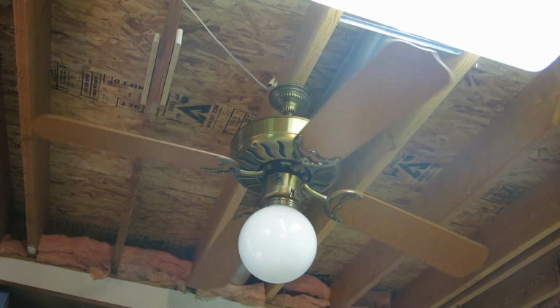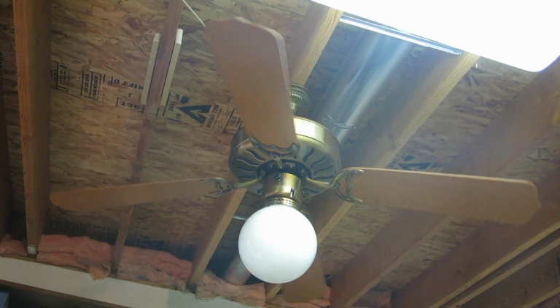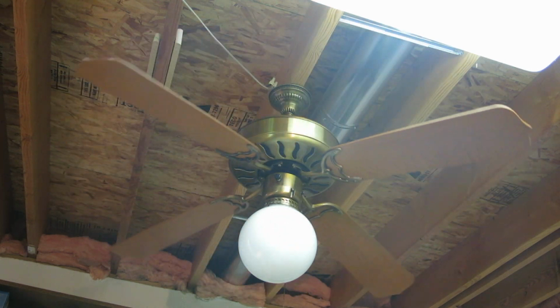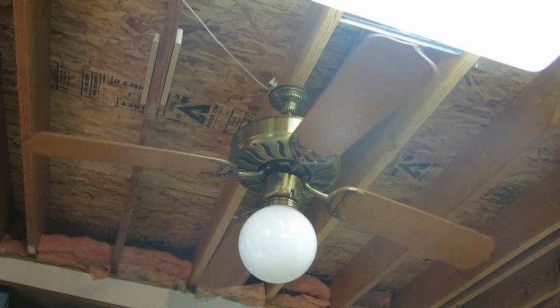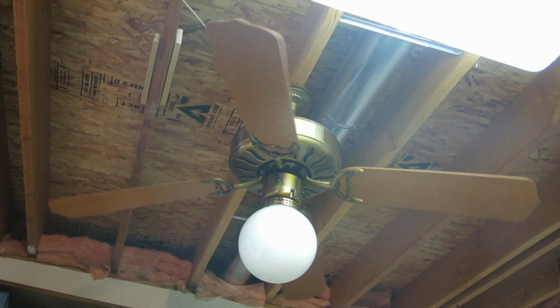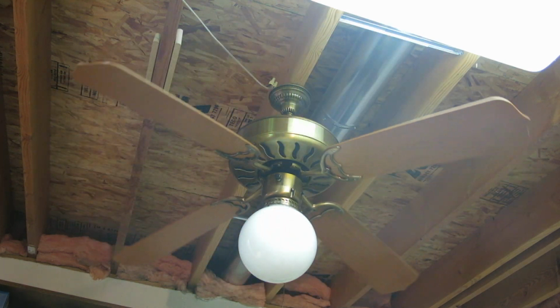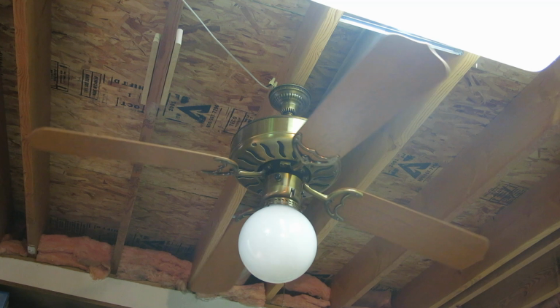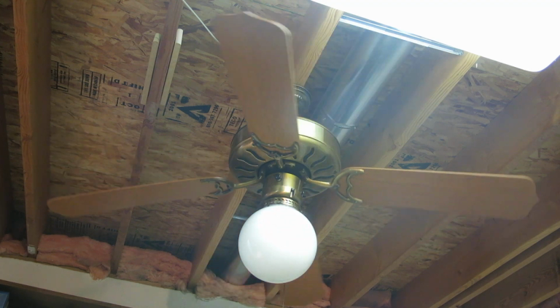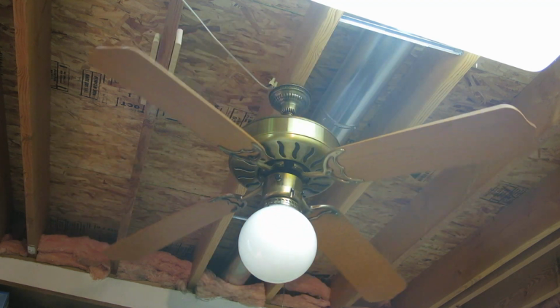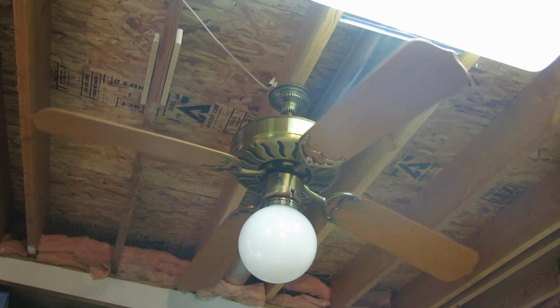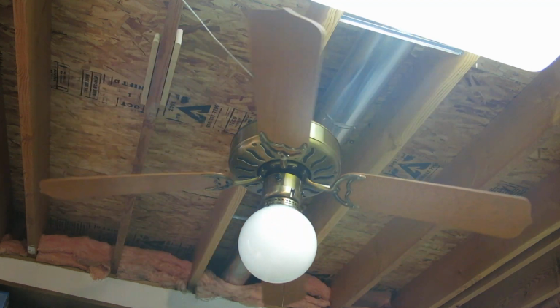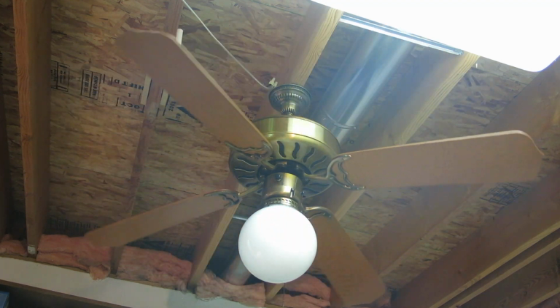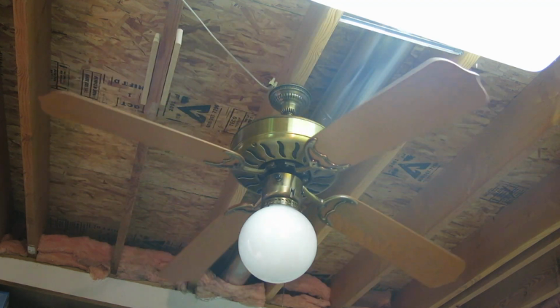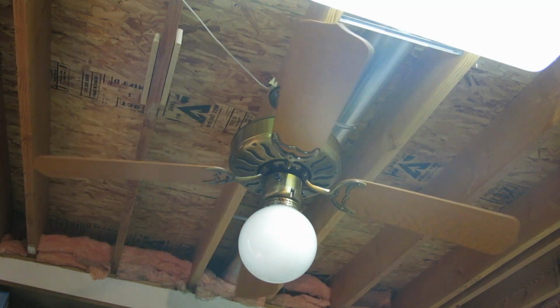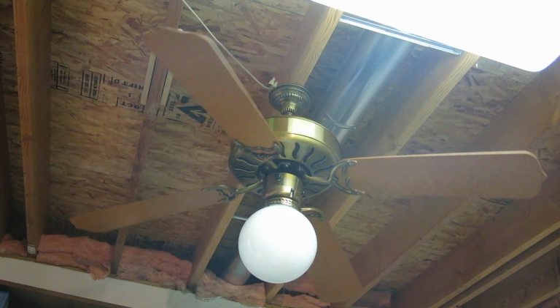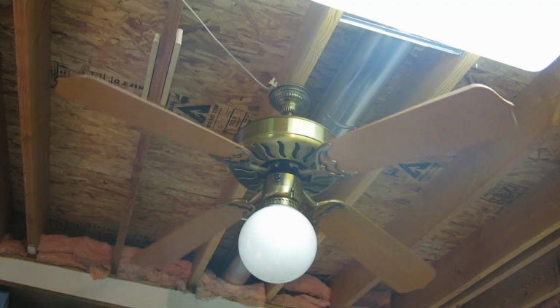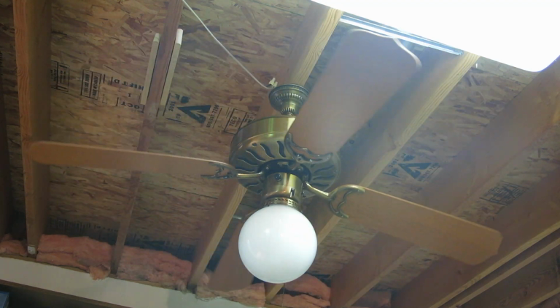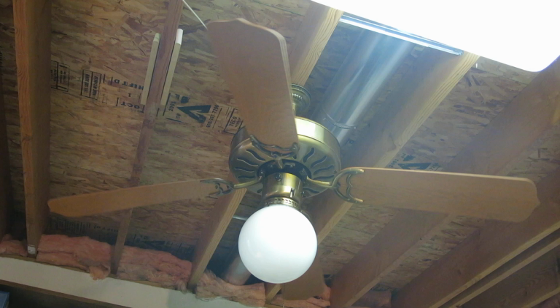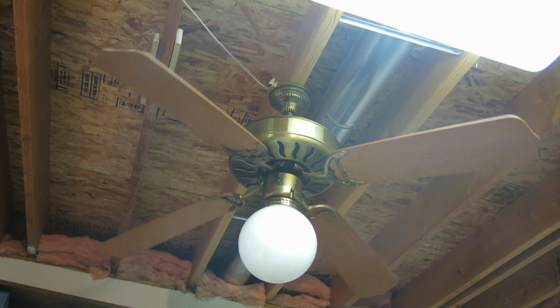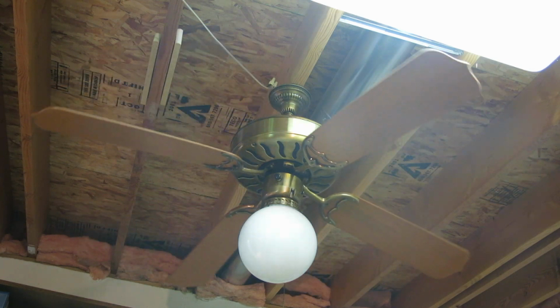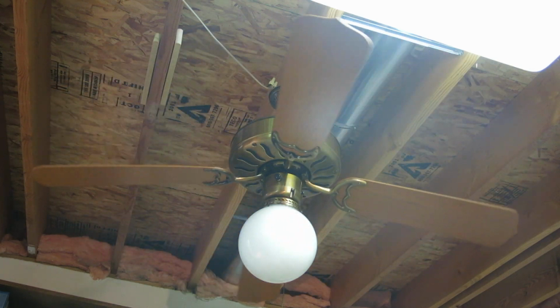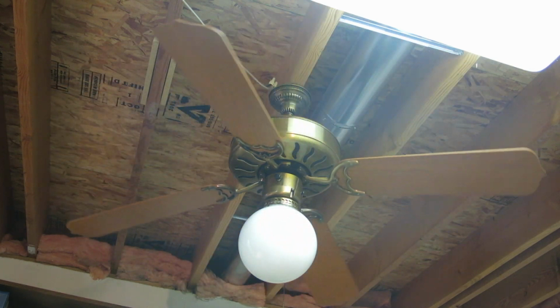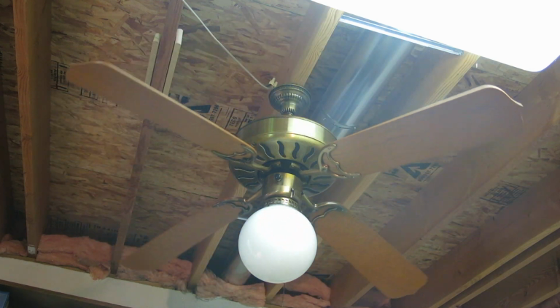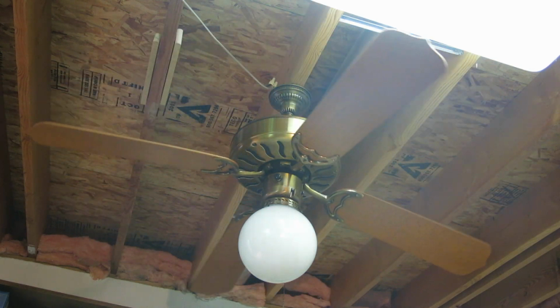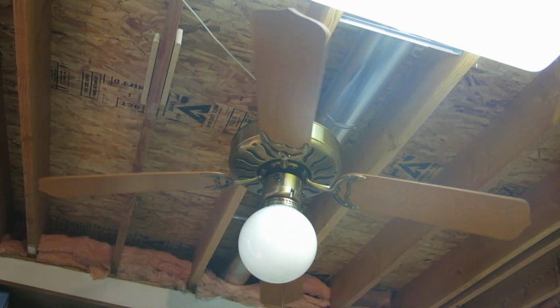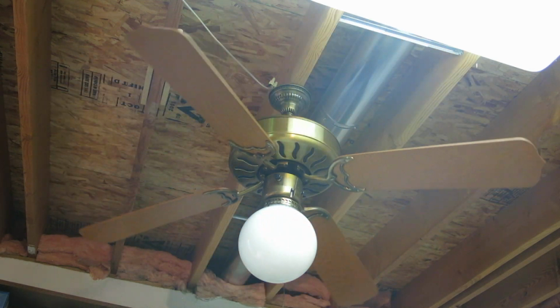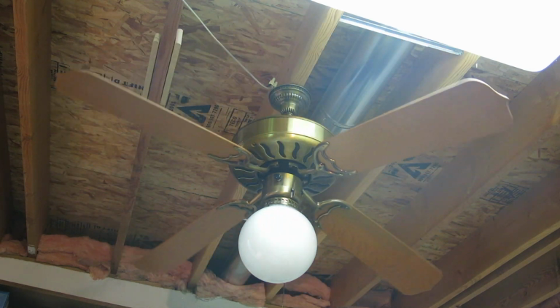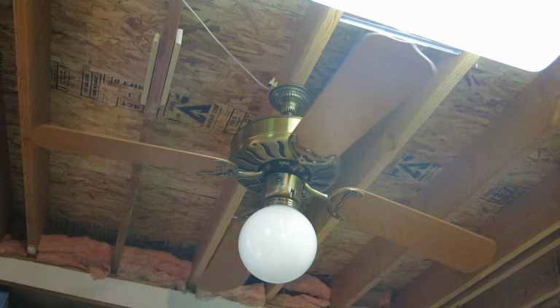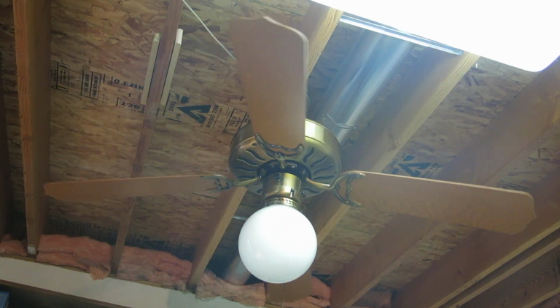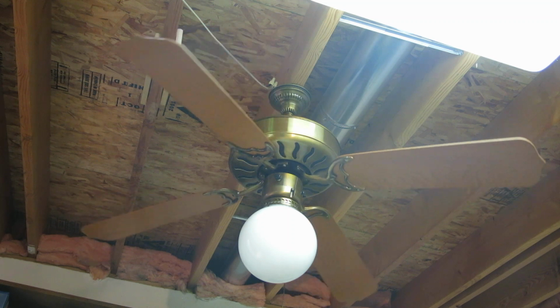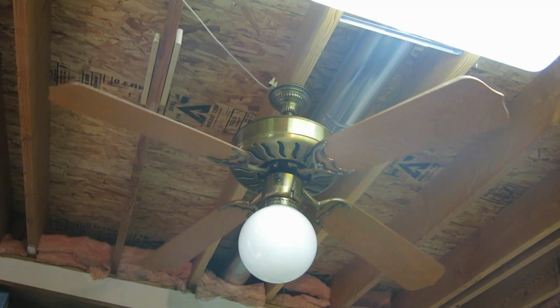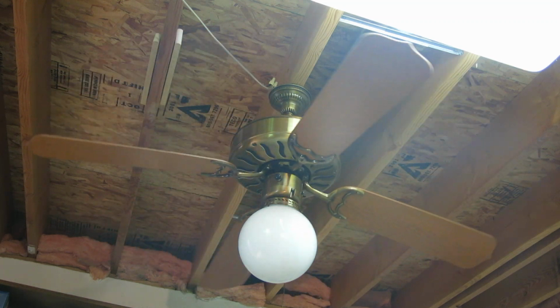This fan came to me mounted on a recessed light can — not sure how they did that, but they did. It looked like it was going to fall any second, so I'm glad that they took it down.